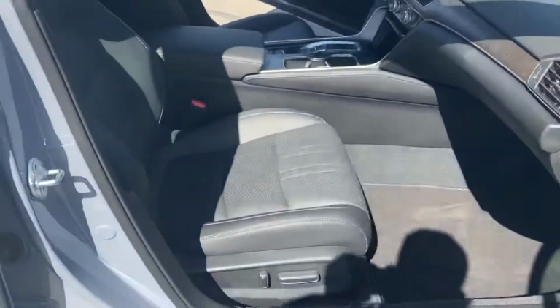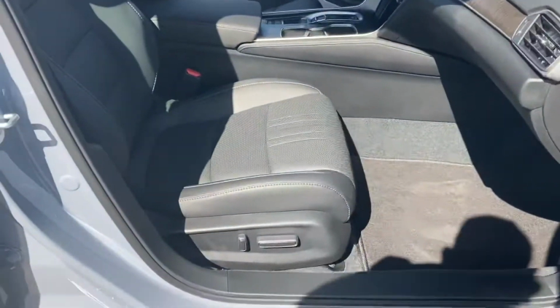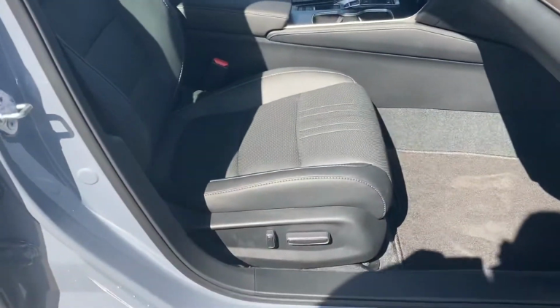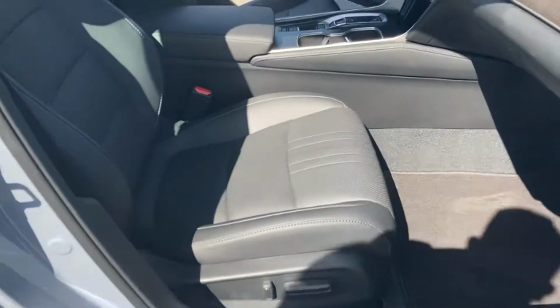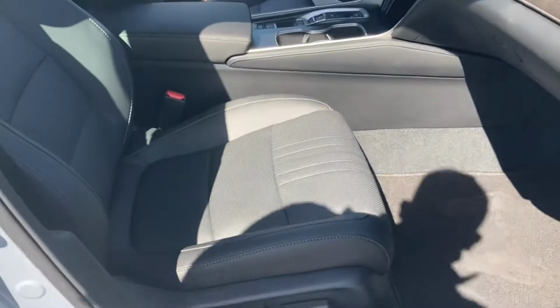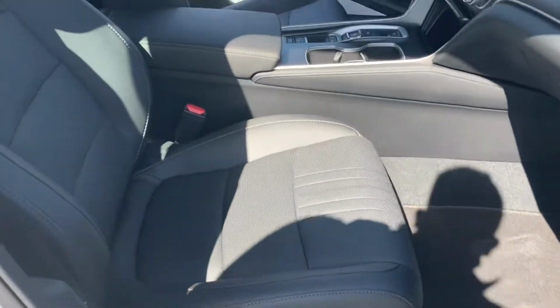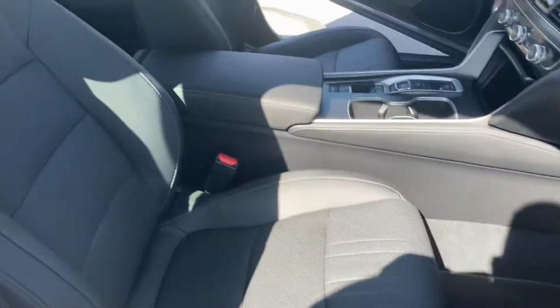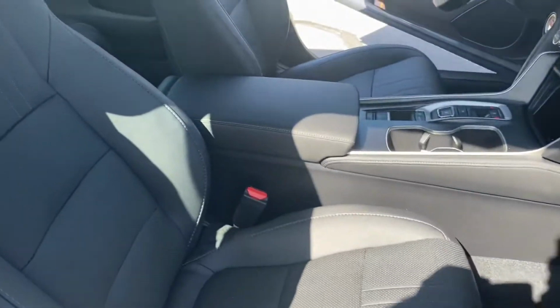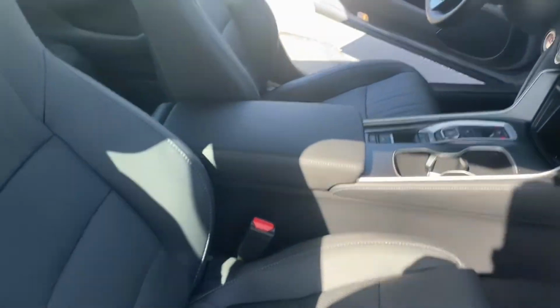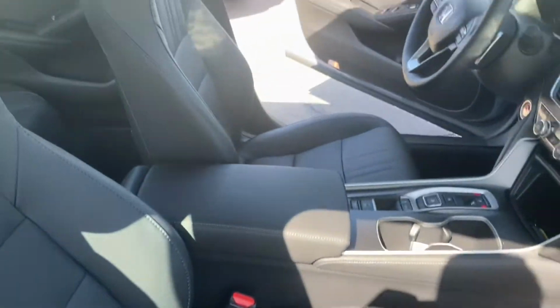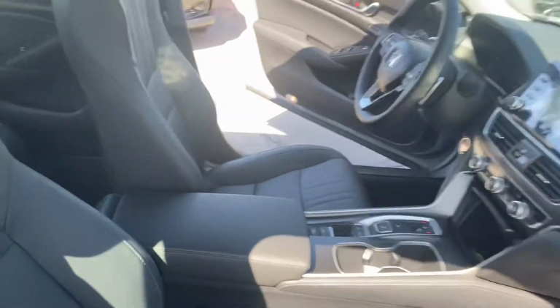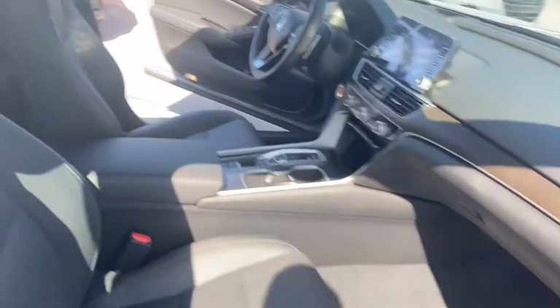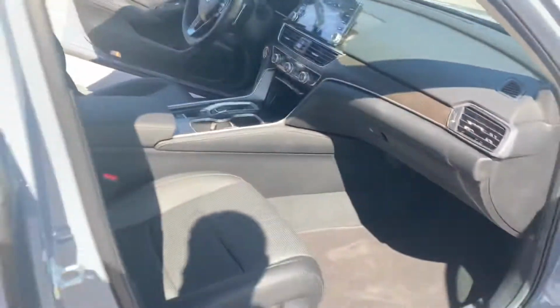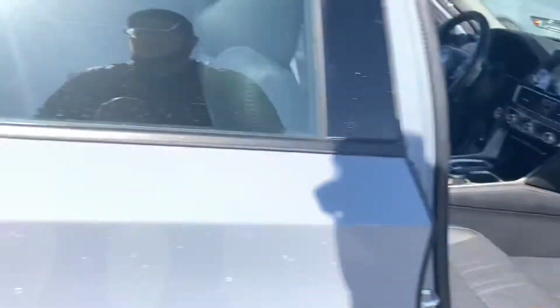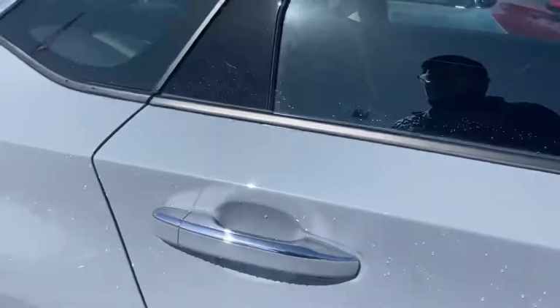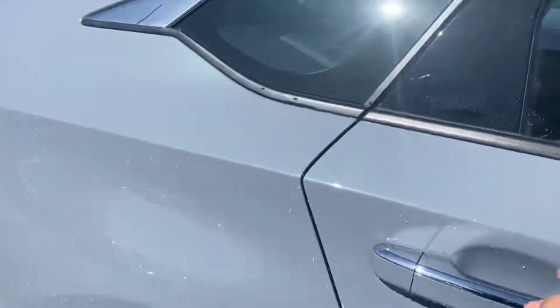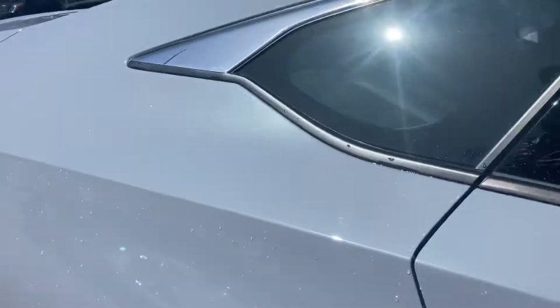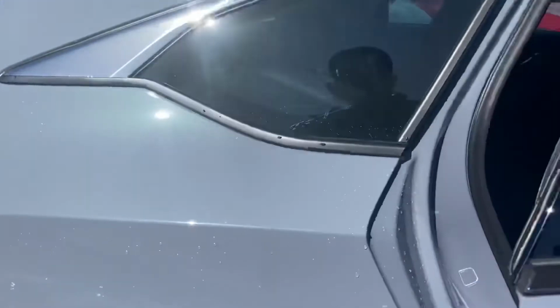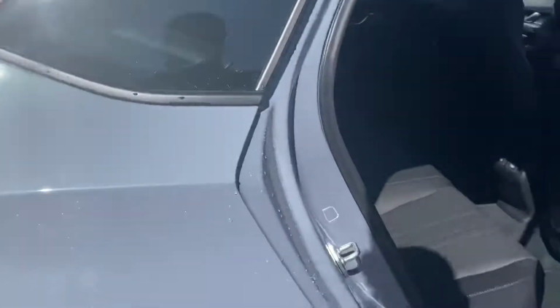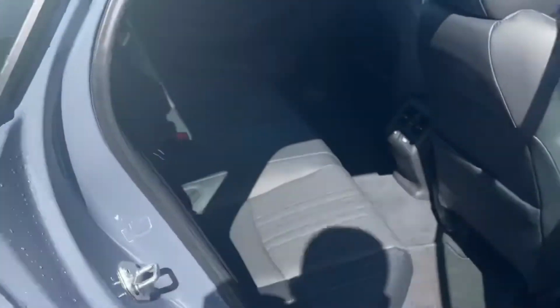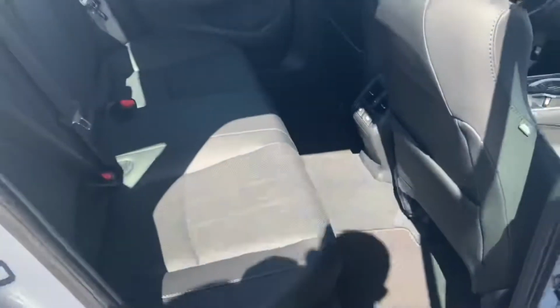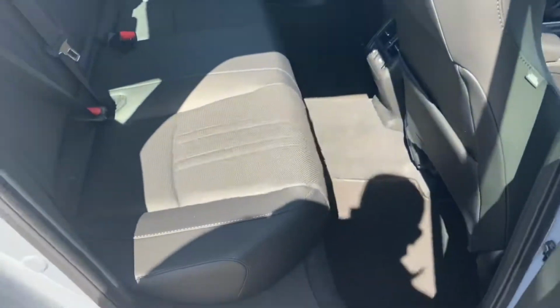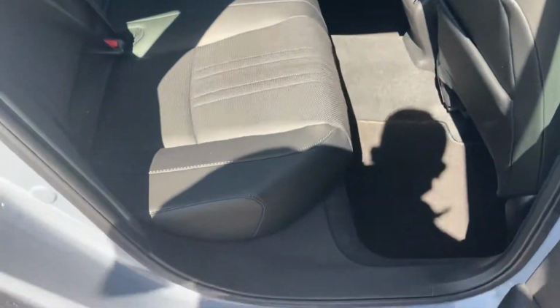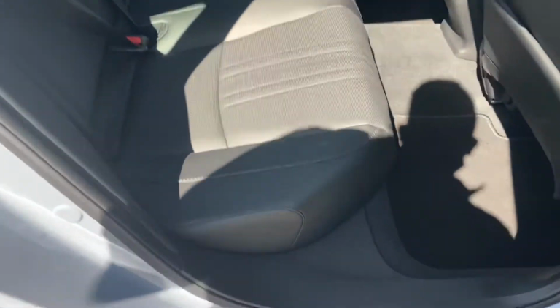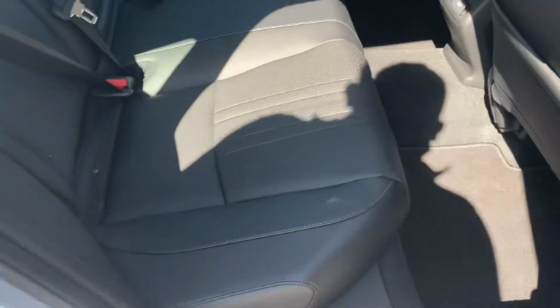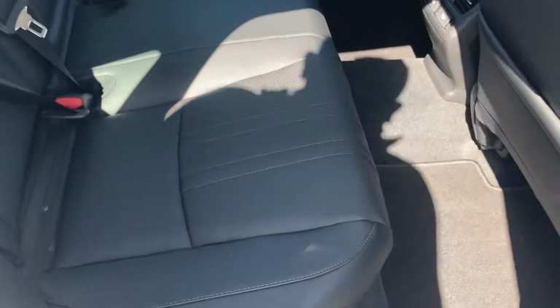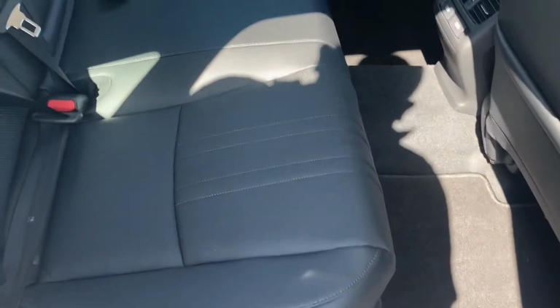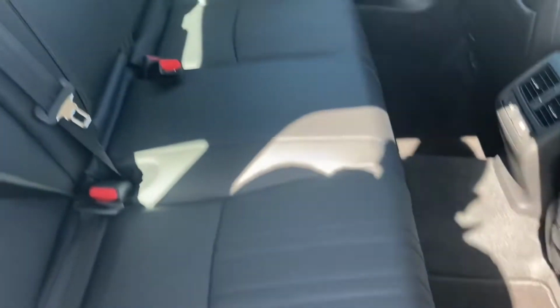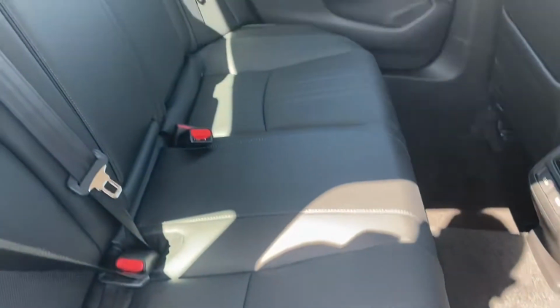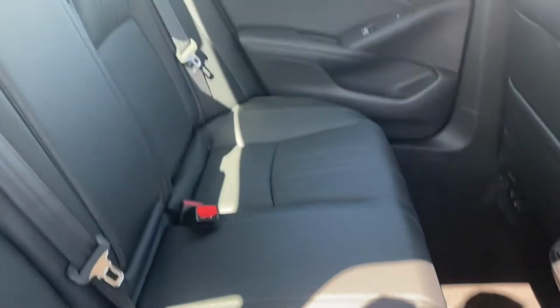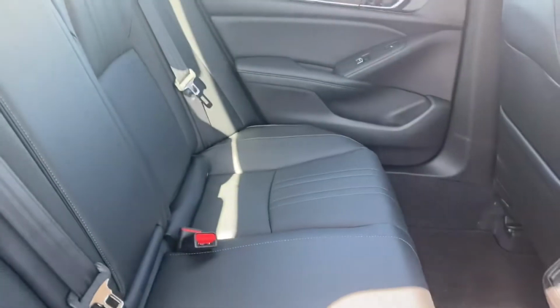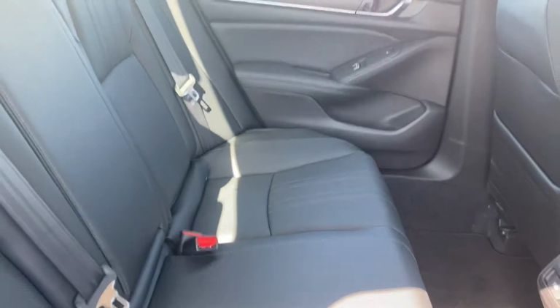Power seats on both sides, memory positioning seats, heated seats all the way around with ventilated seats in the front, walk-away auto lock, keyless entry, remote start.